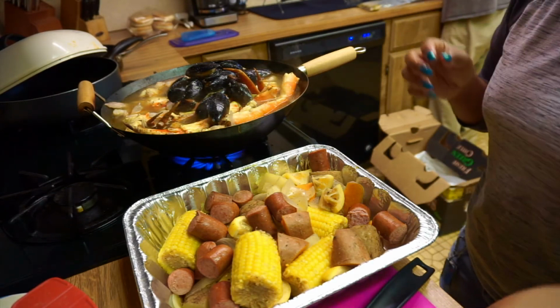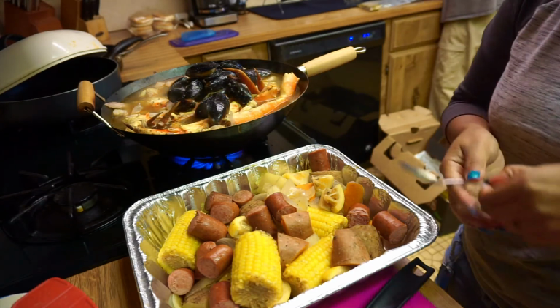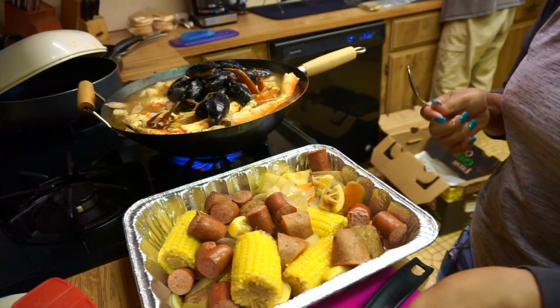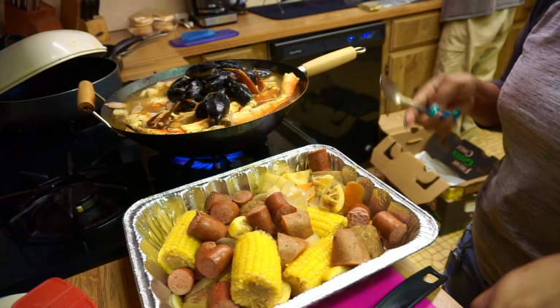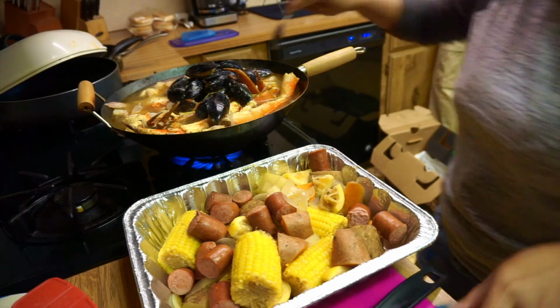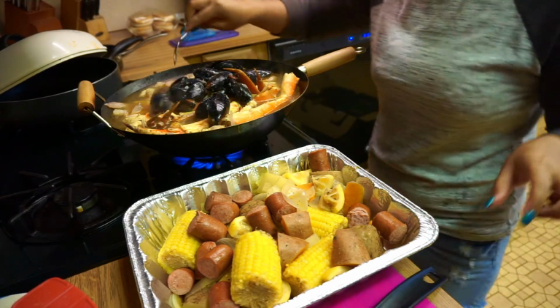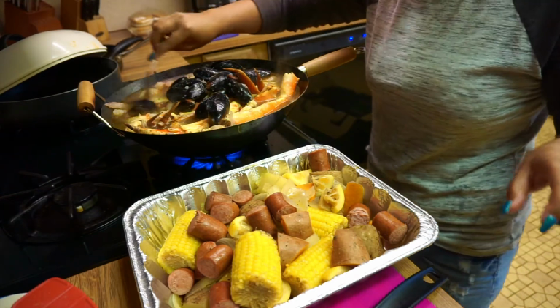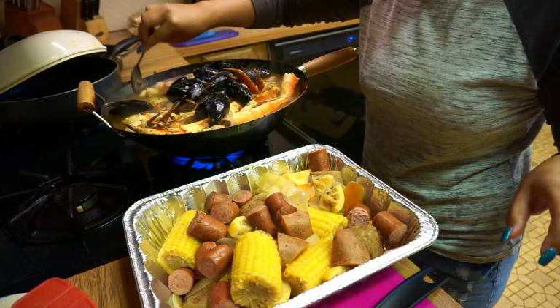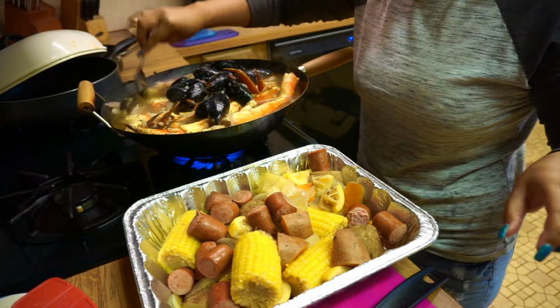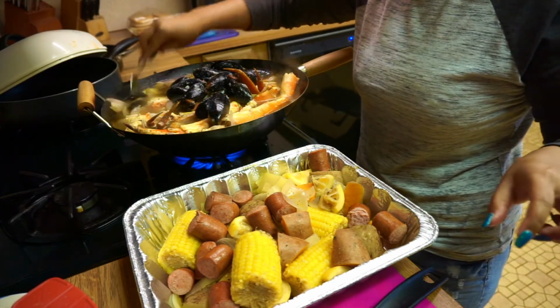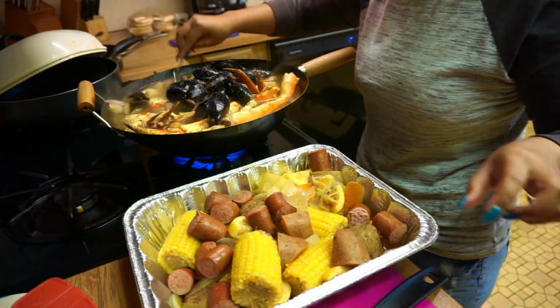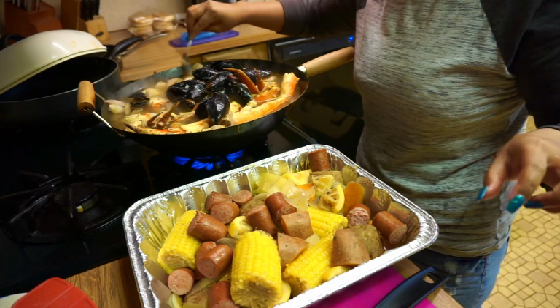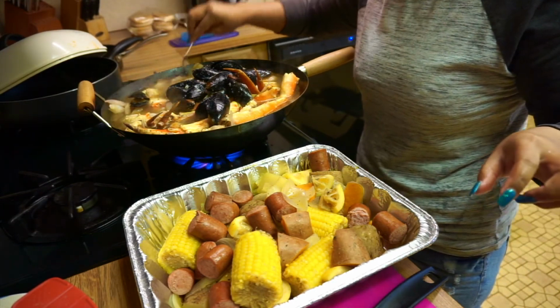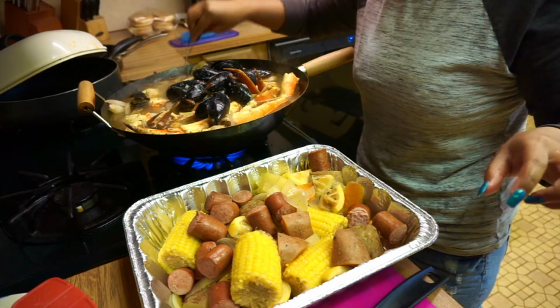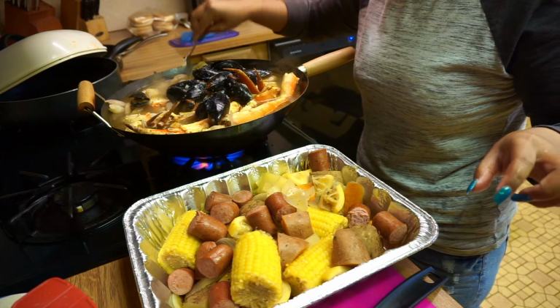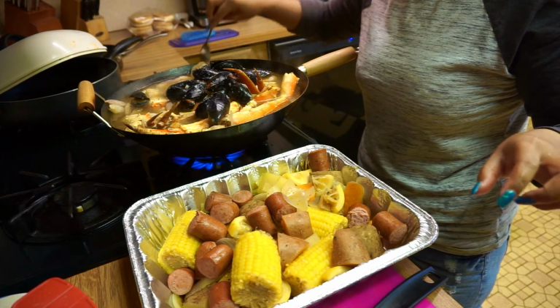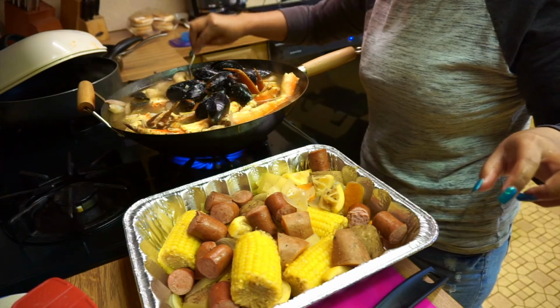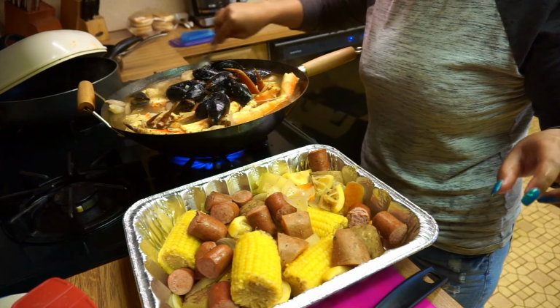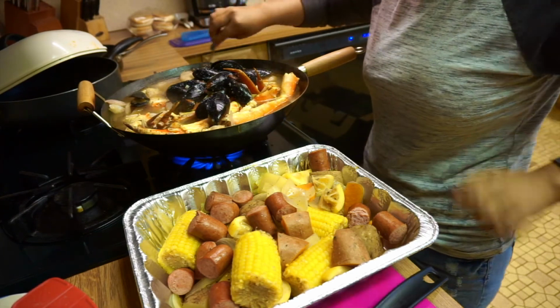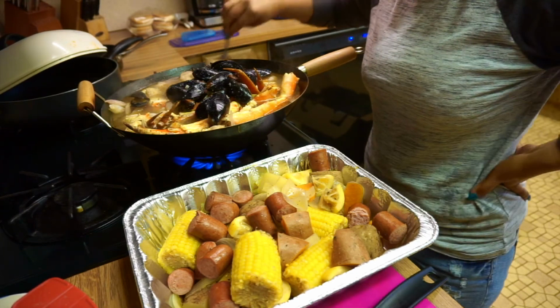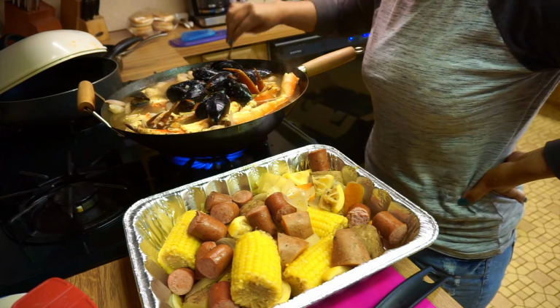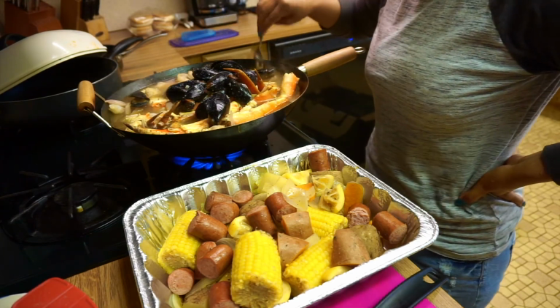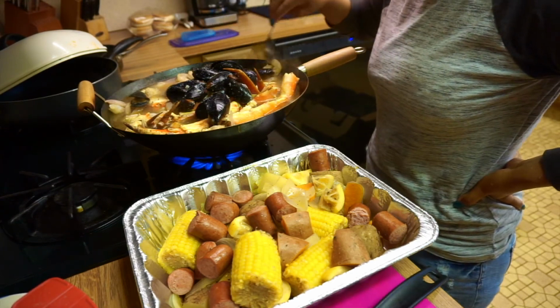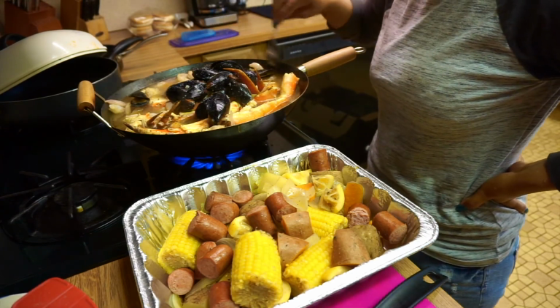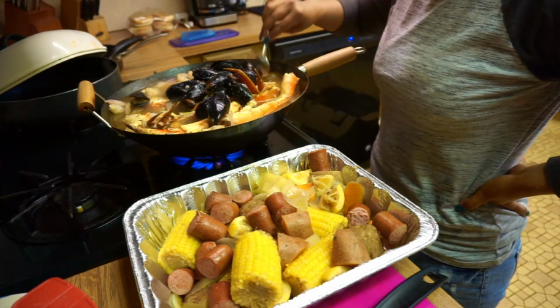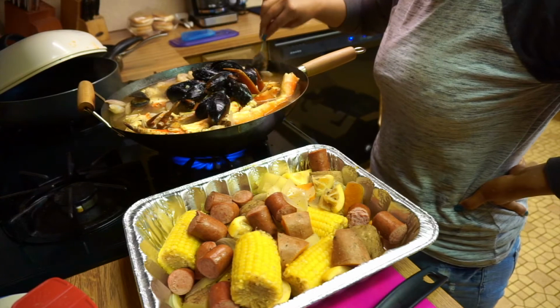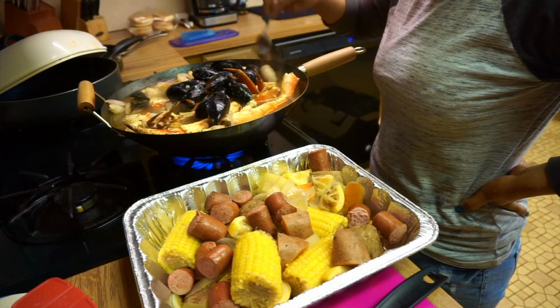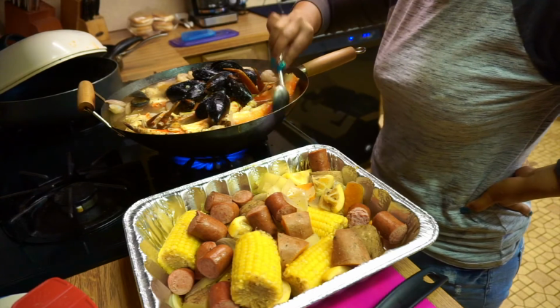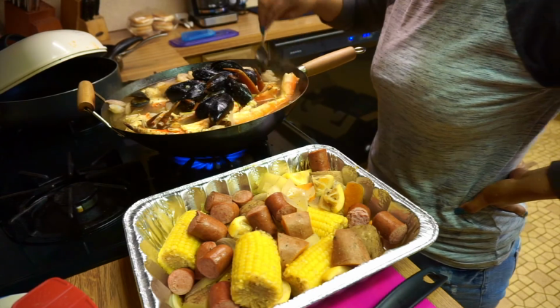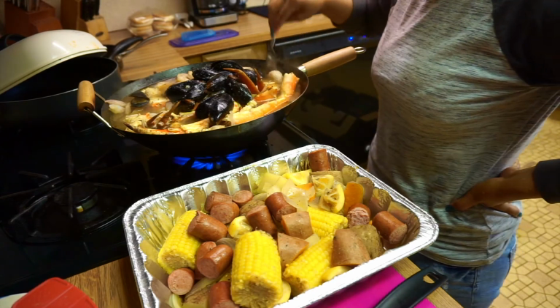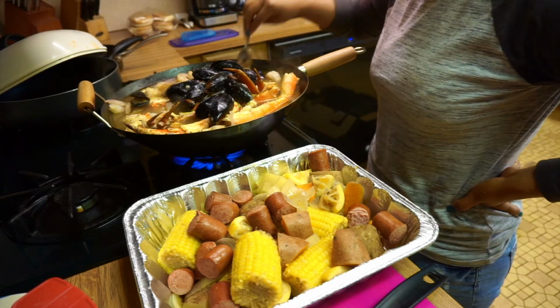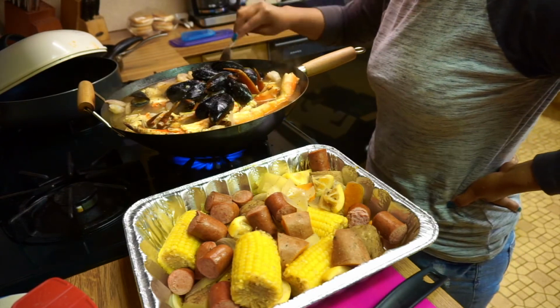Let's put them in so that everything will be cooked and ready. Oh, I forgot — I'm going to show you guys how to make my sauce.